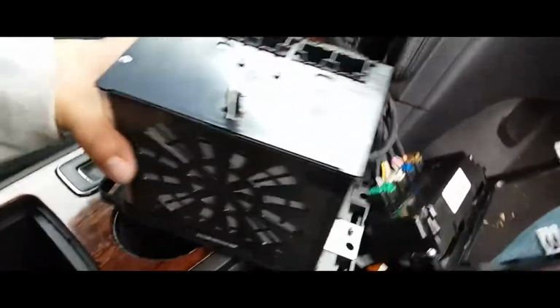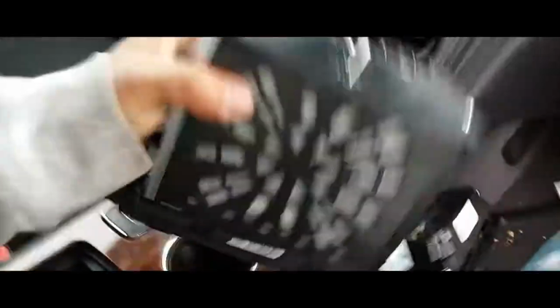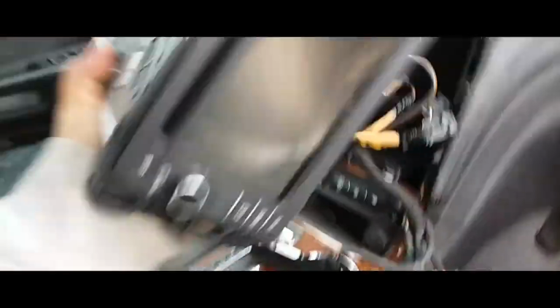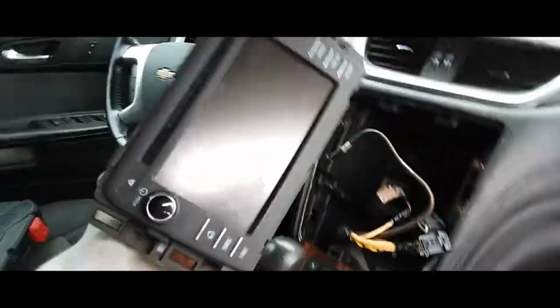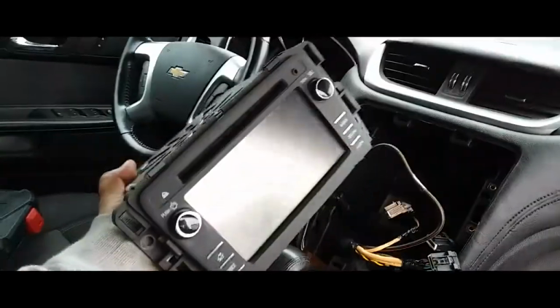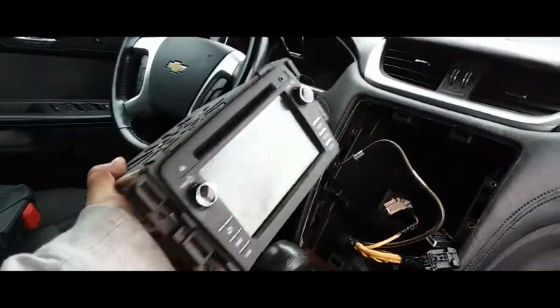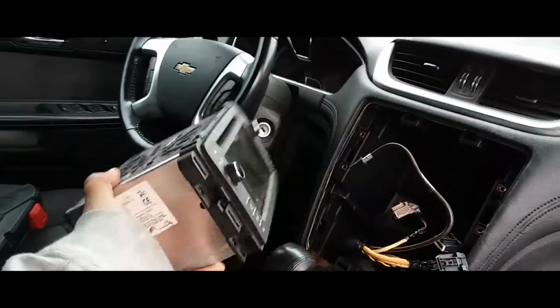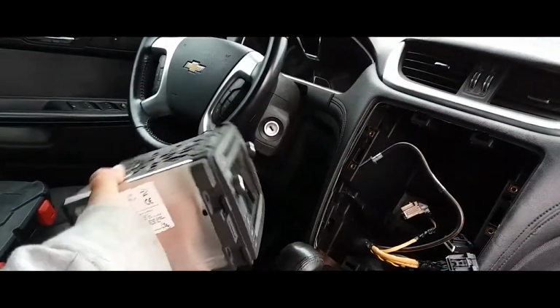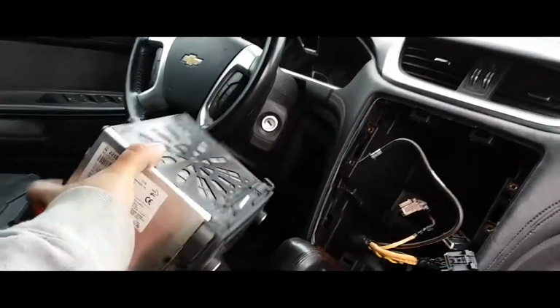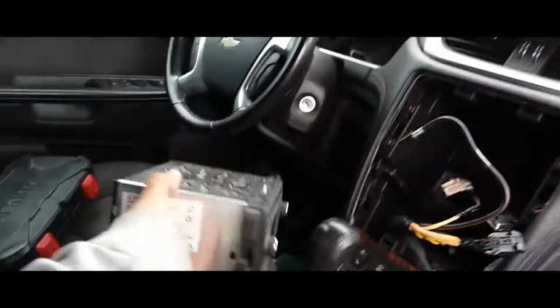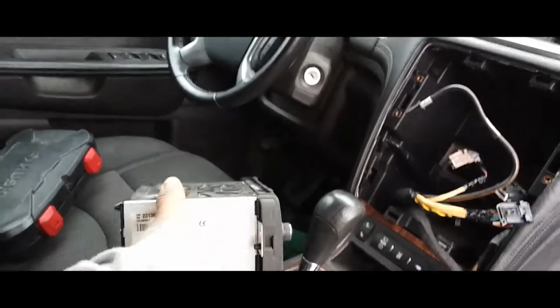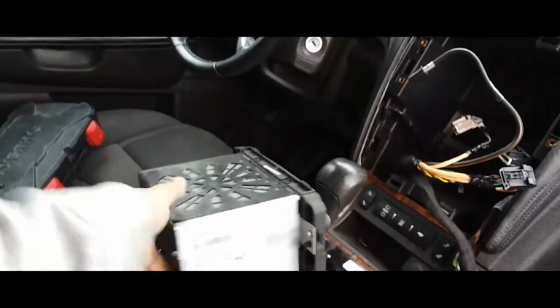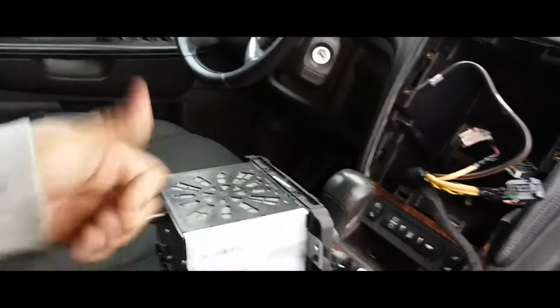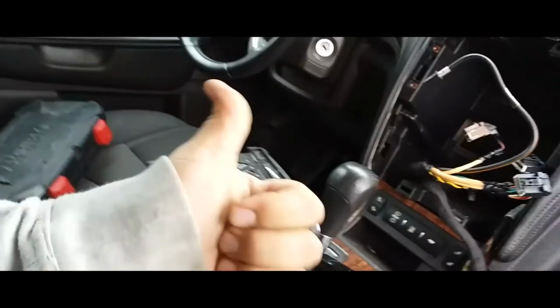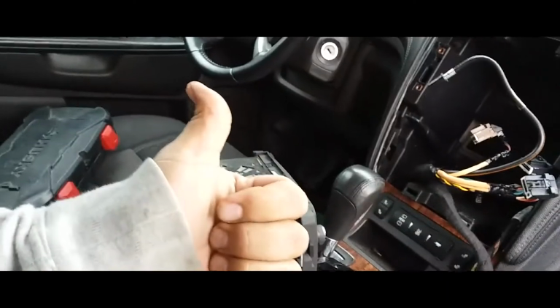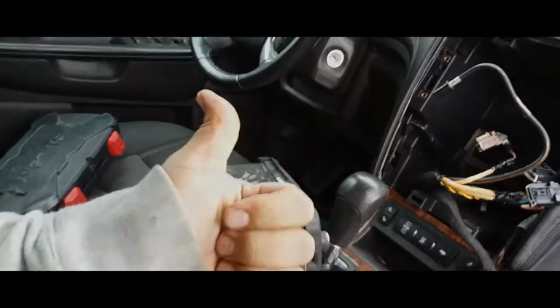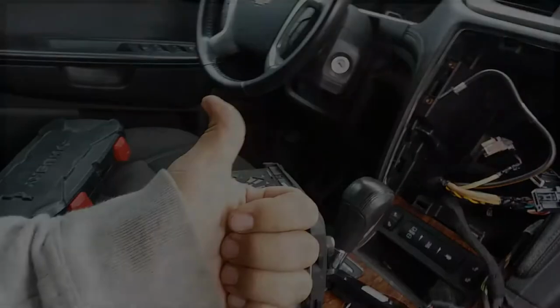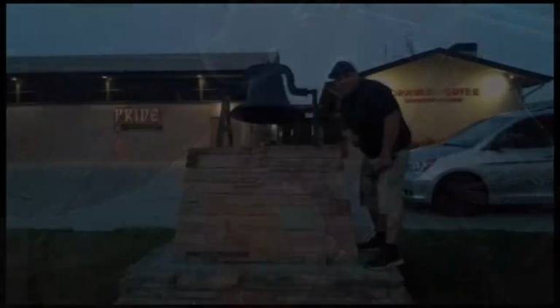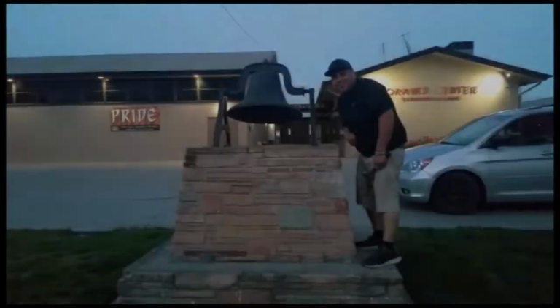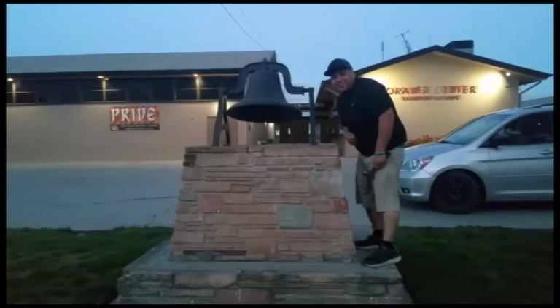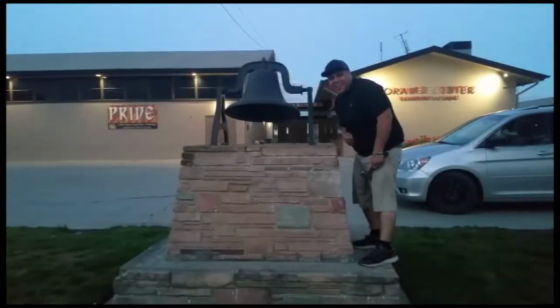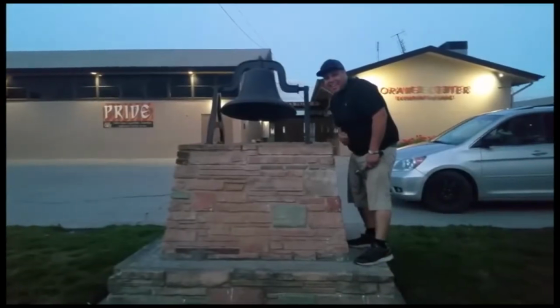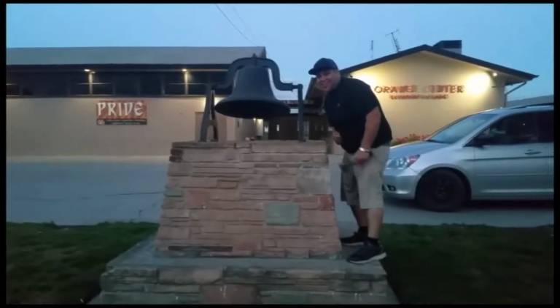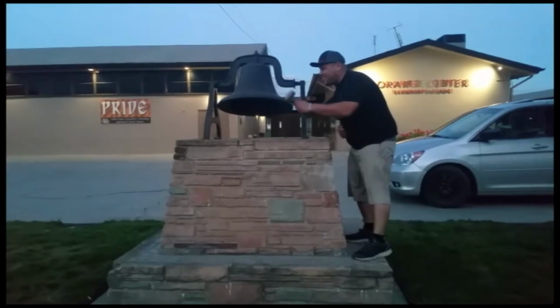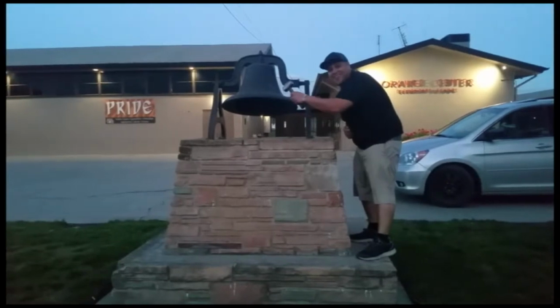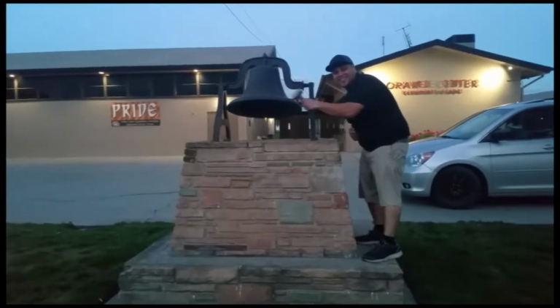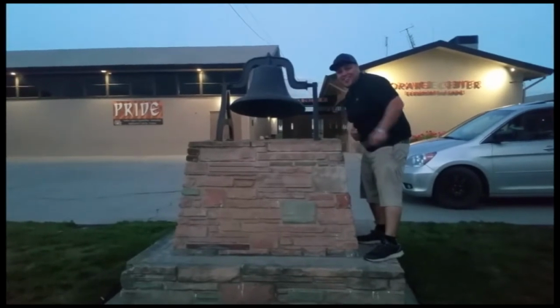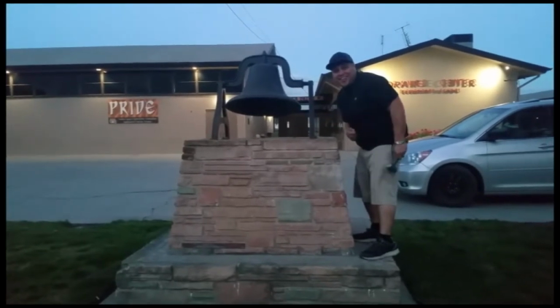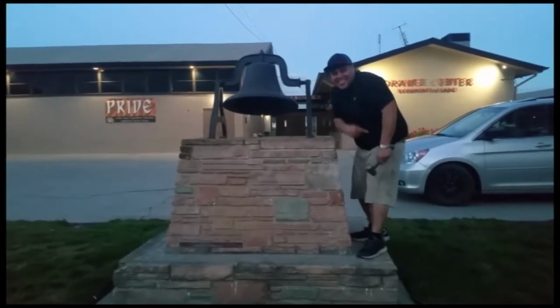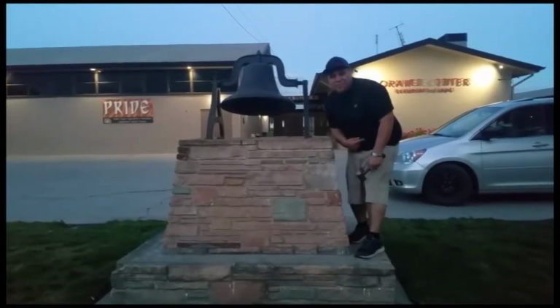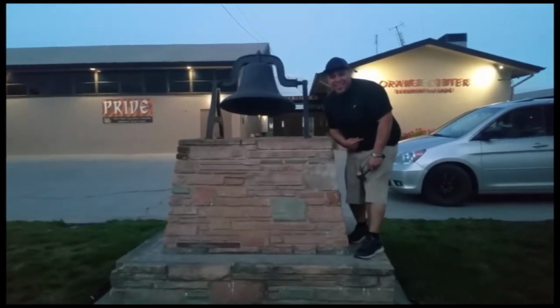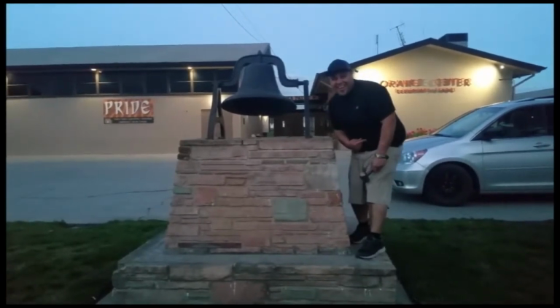I have everything unplugged — there's the radio. Sweet! Thank you for watching, please like and subscribe, don't forget to hit that bell.